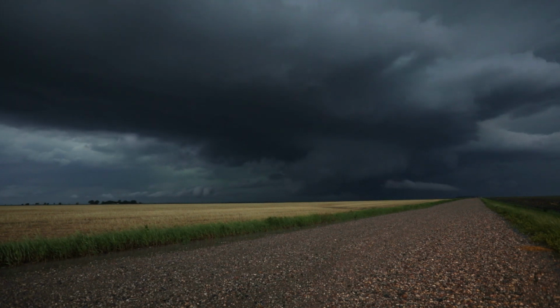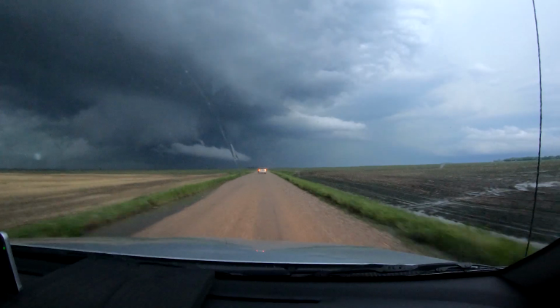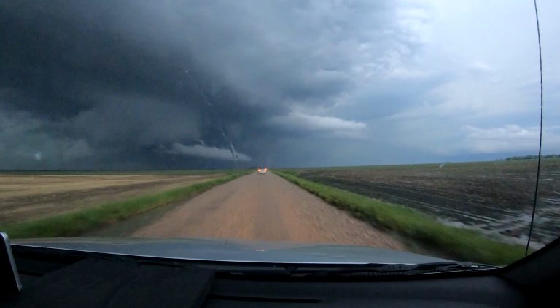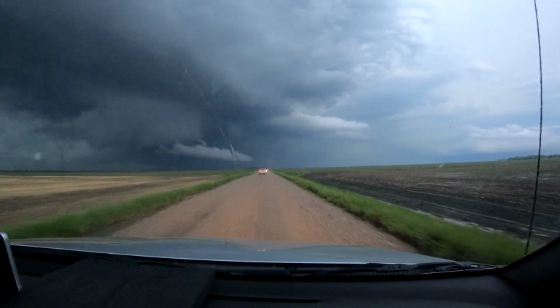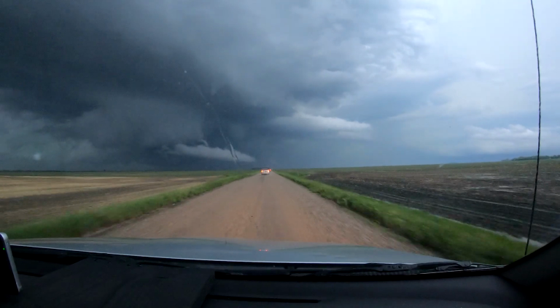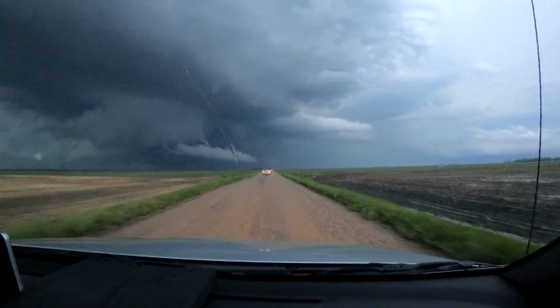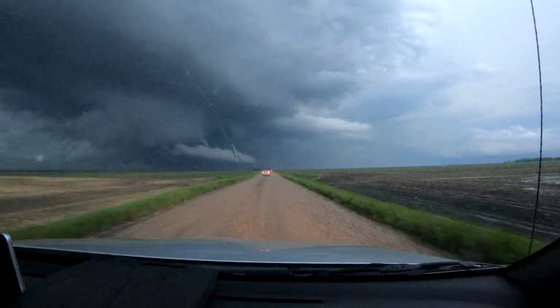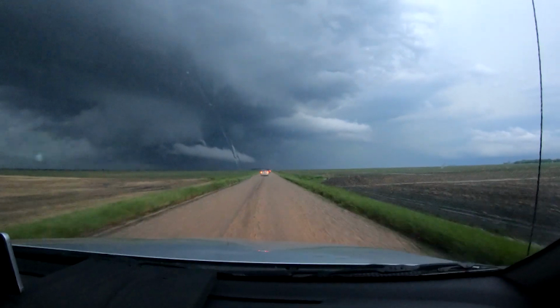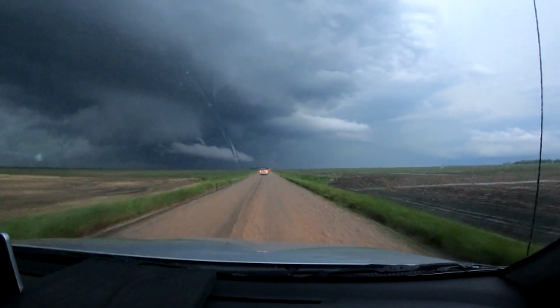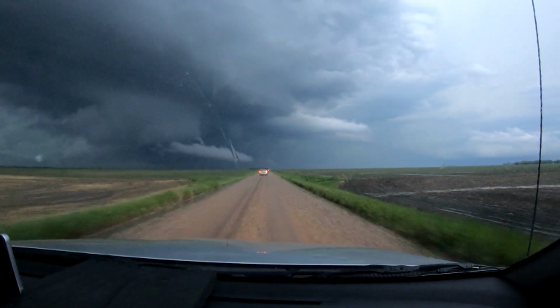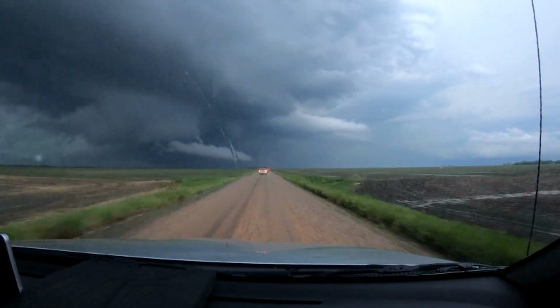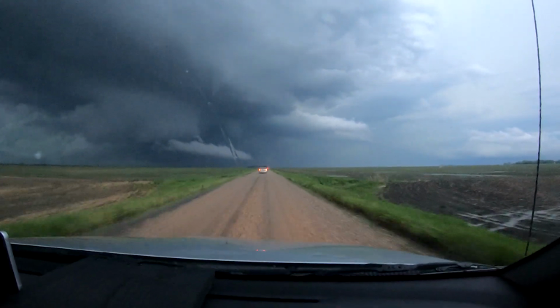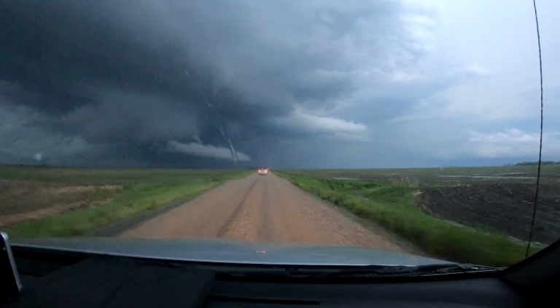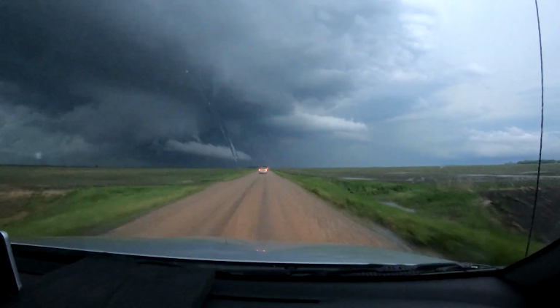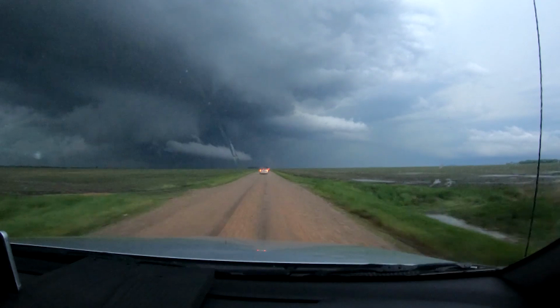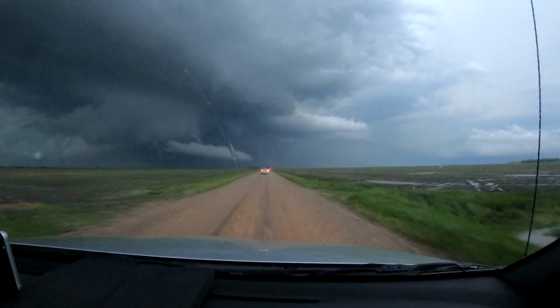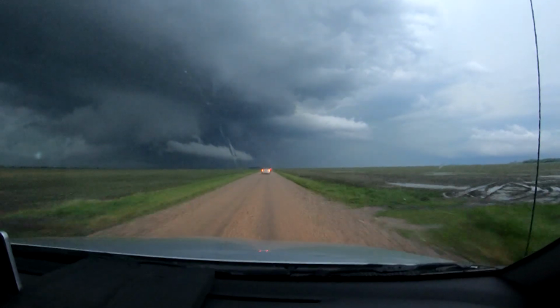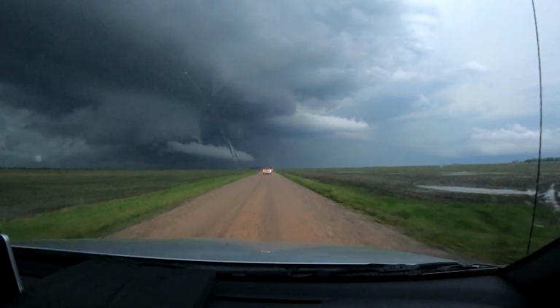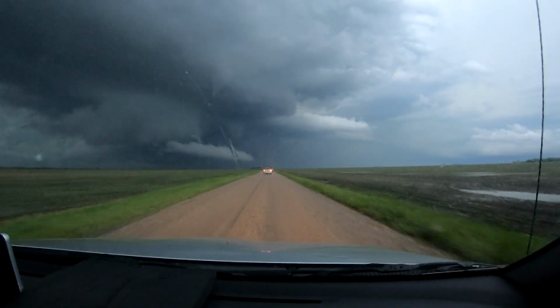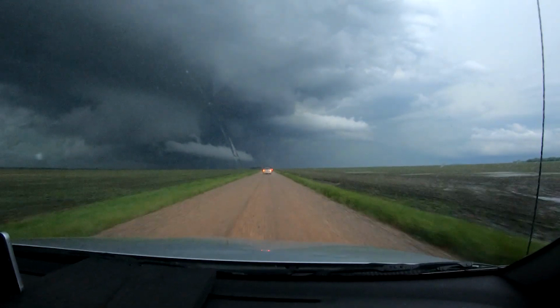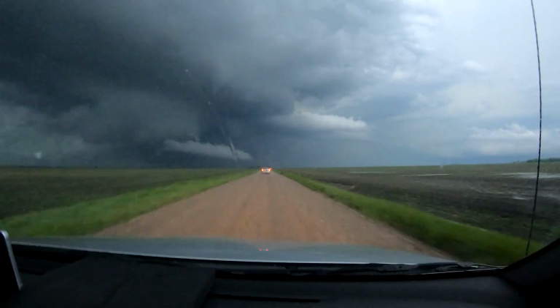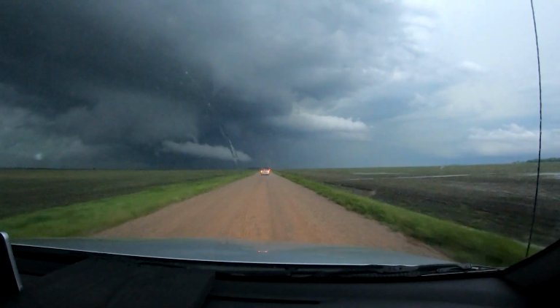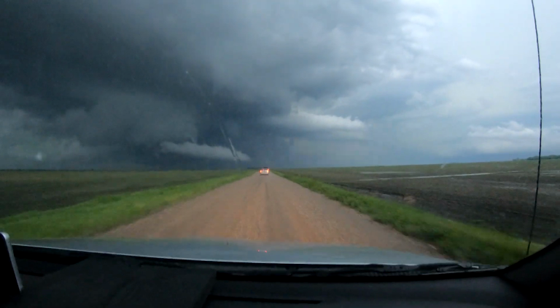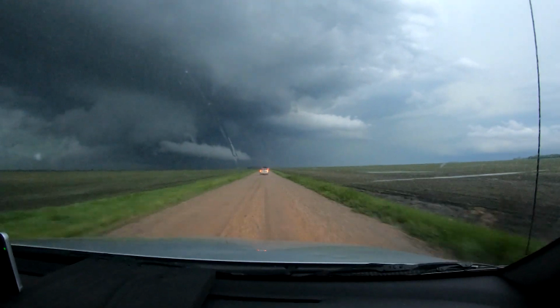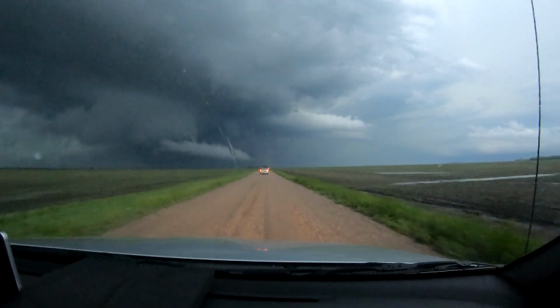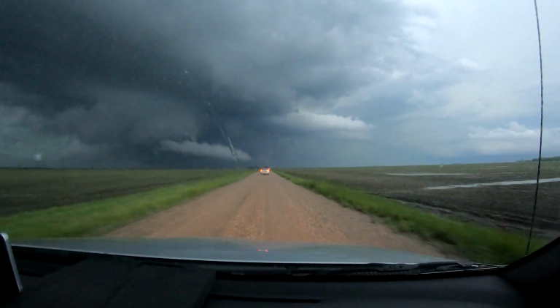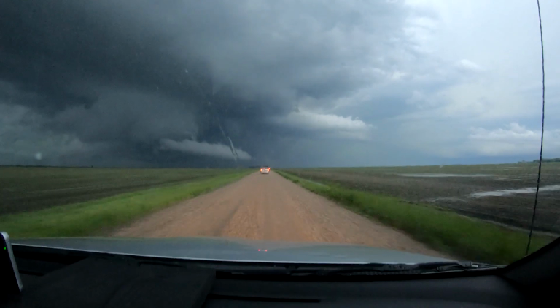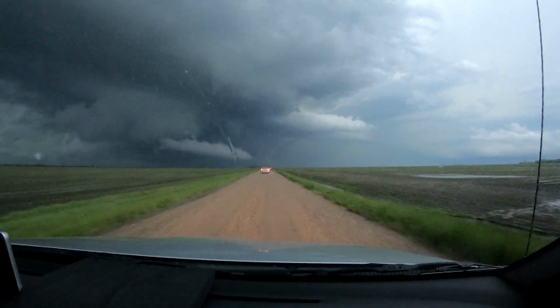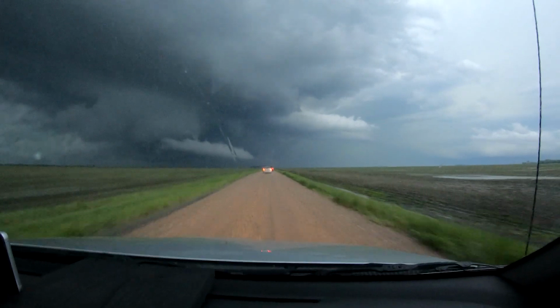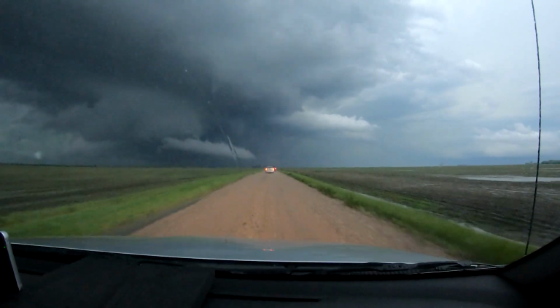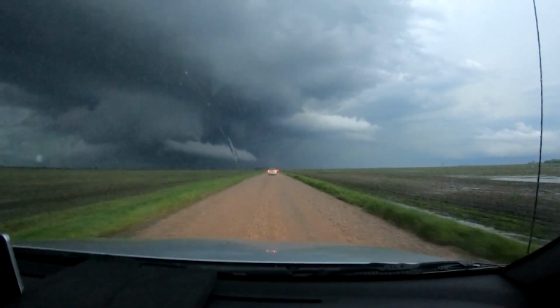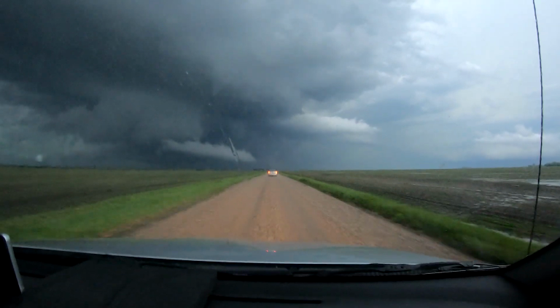Just had two mobile Doppler radars go by us. This is the place to be right now, this is the spot. This is the storm. If any storm is going to produce, it's going to be this one. Rotation just needs to tighten up a little bit and she's going to drop.